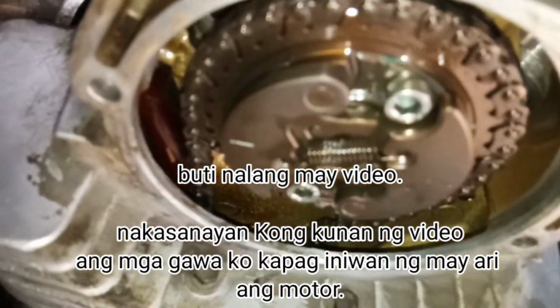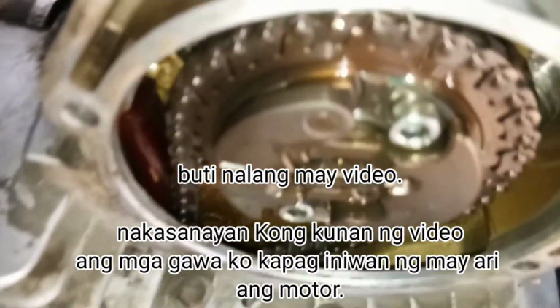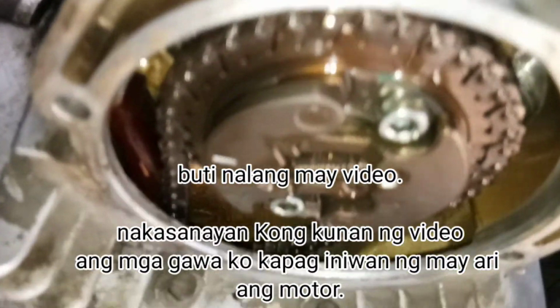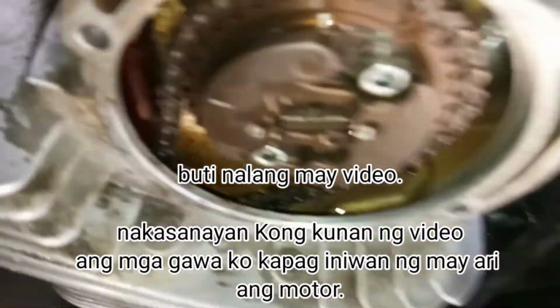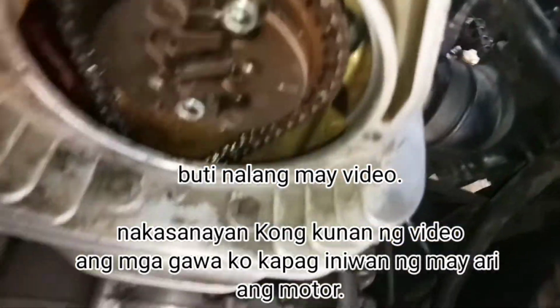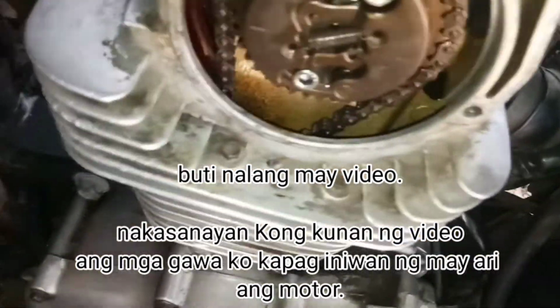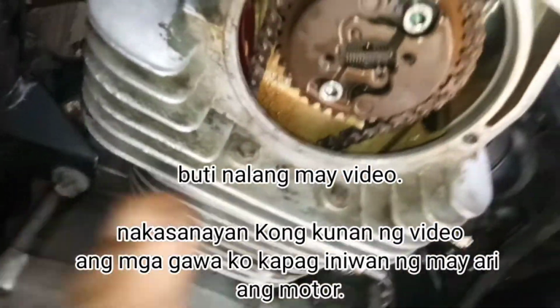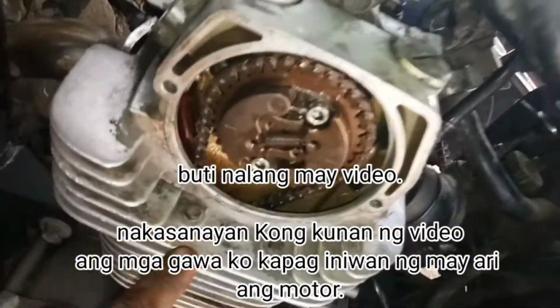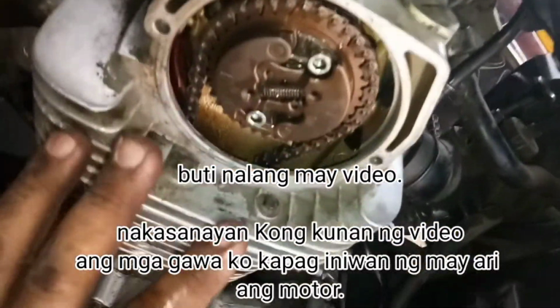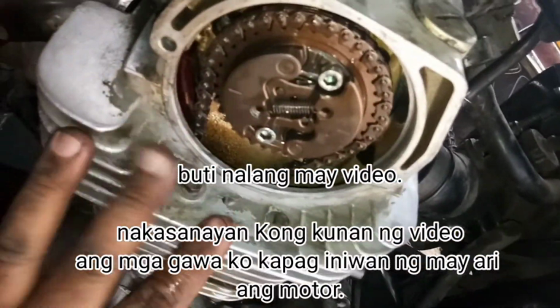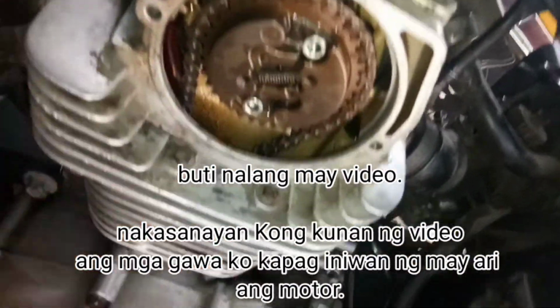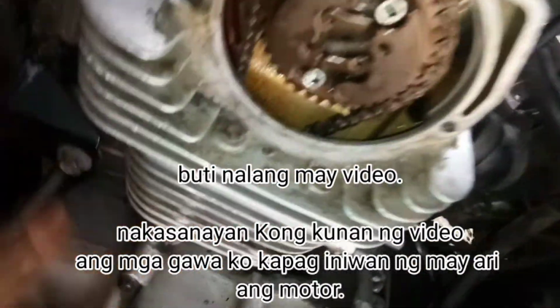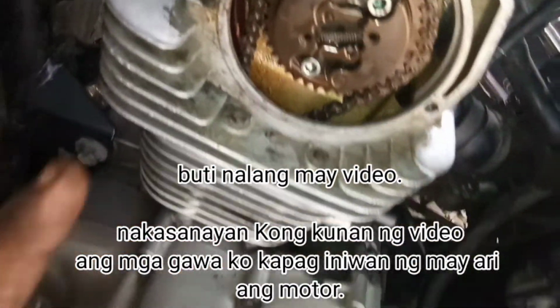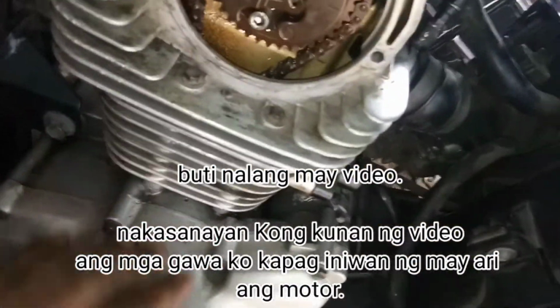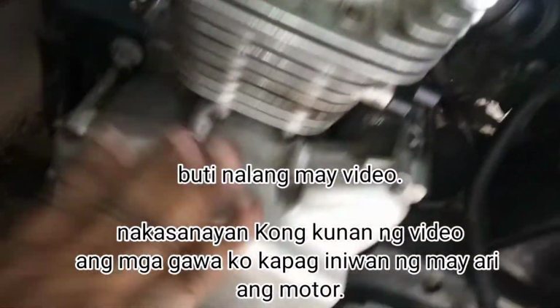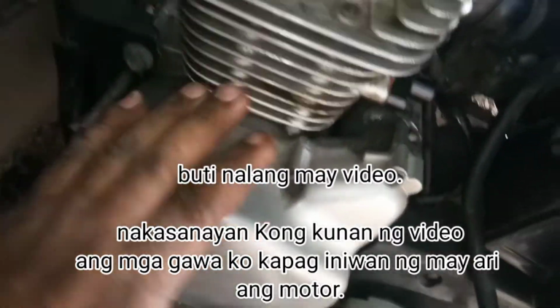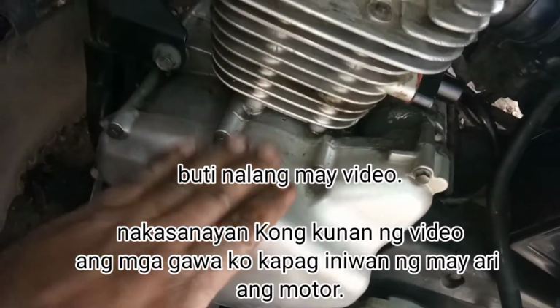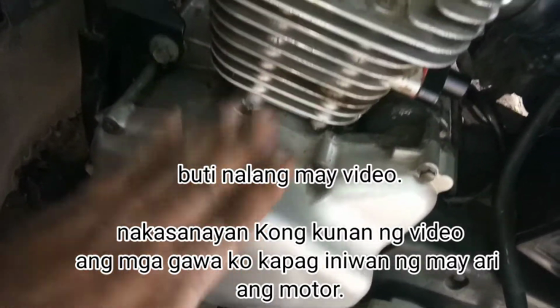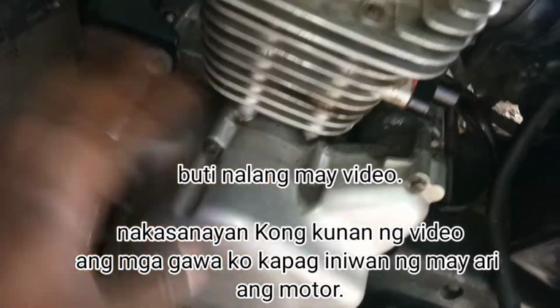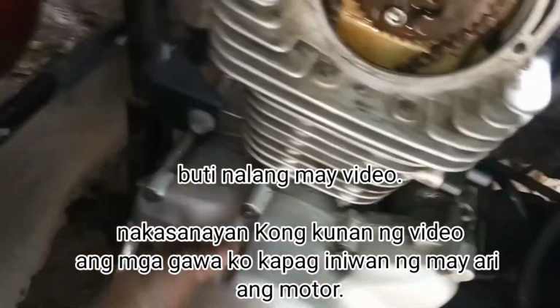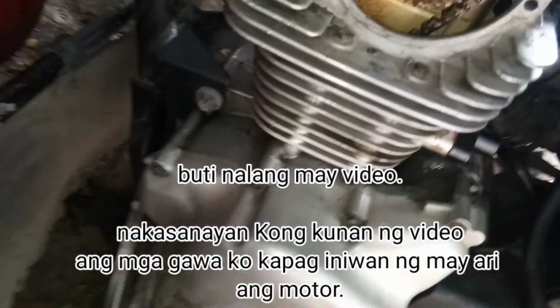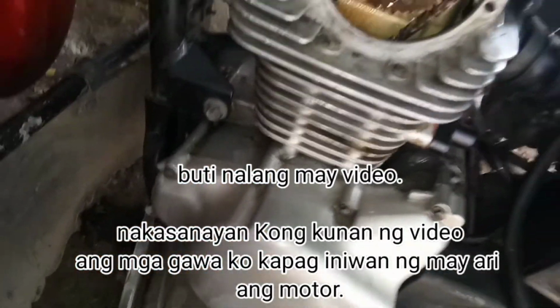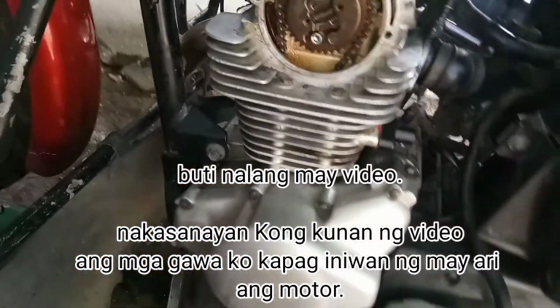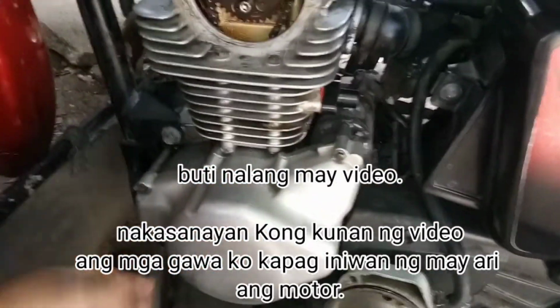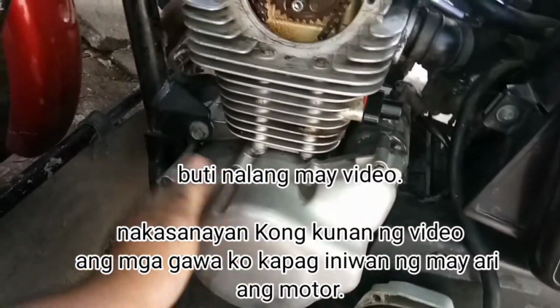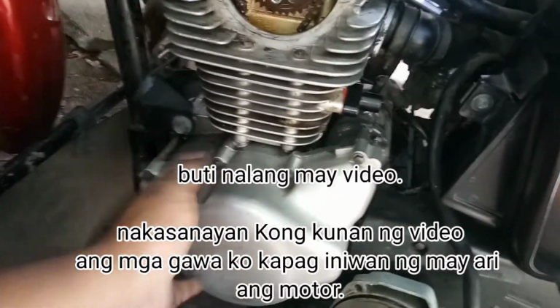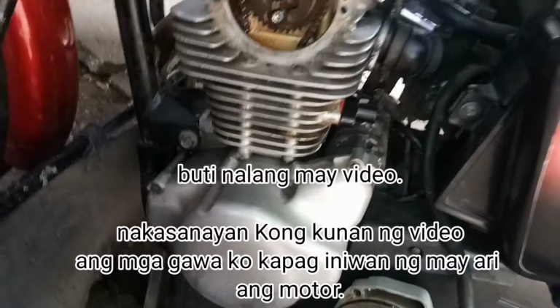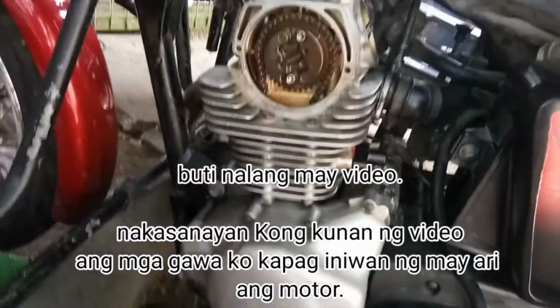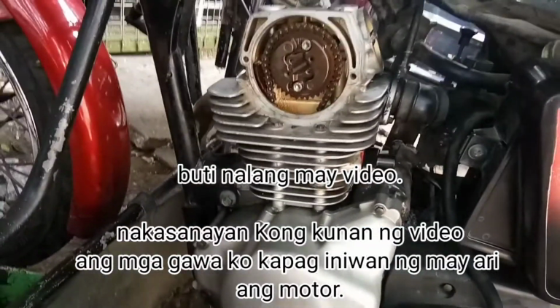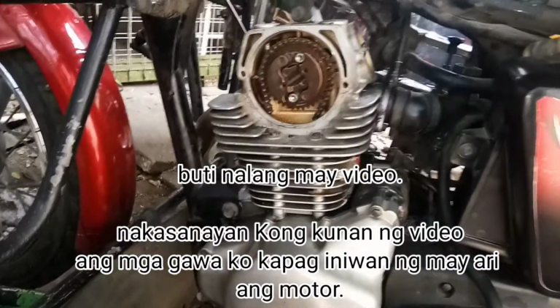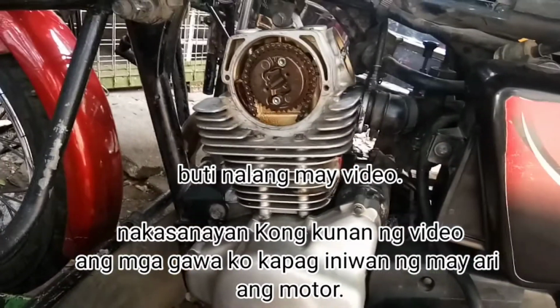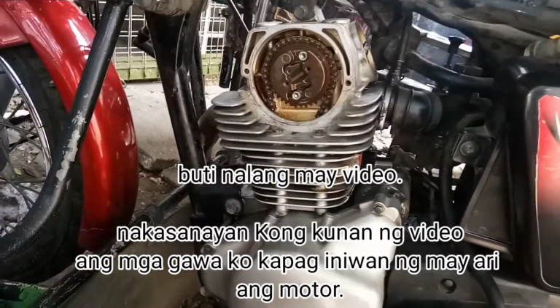Dito naman hindi naman kailangan ng baklasin pa yung head. Dito lang yan — tatanggalin lang tong part na to na magneto. Okay, magkakalas na tayo nito. Magpapalit tayo ng timing guide.